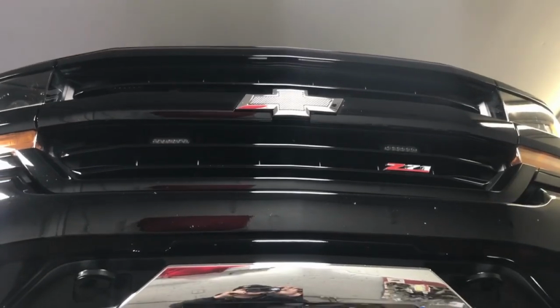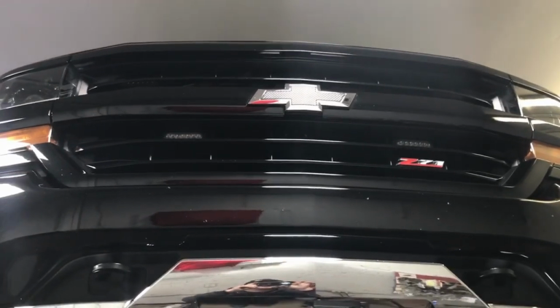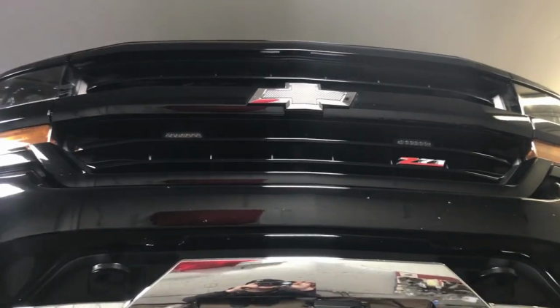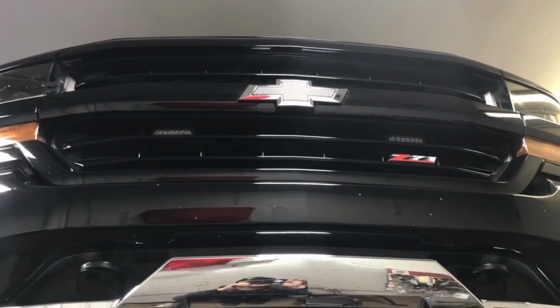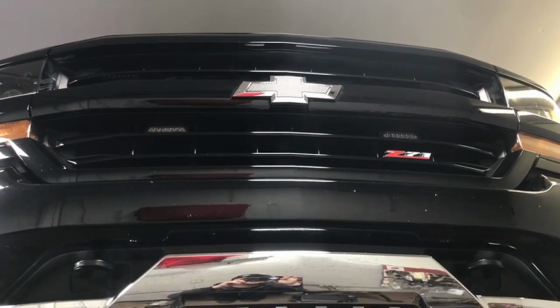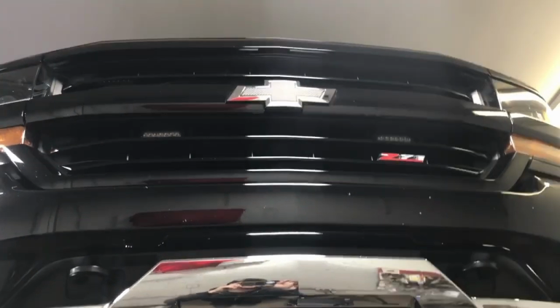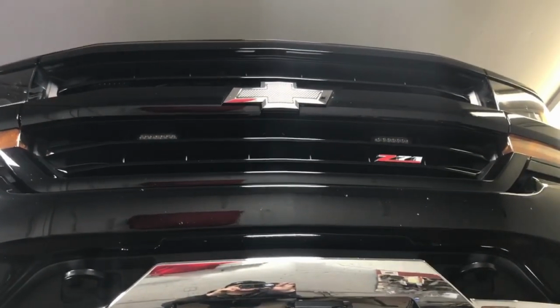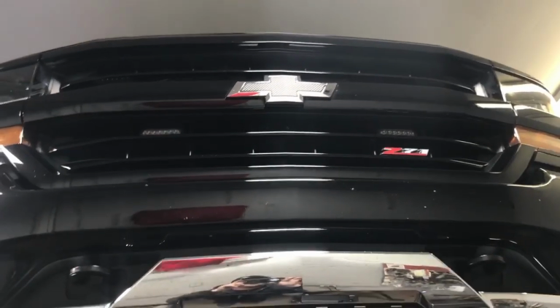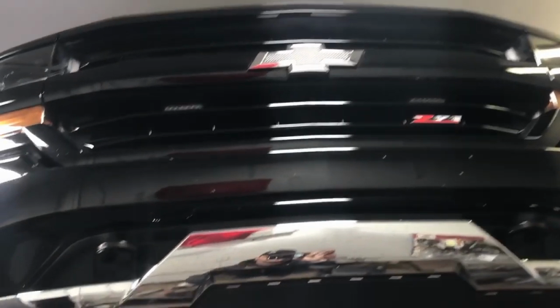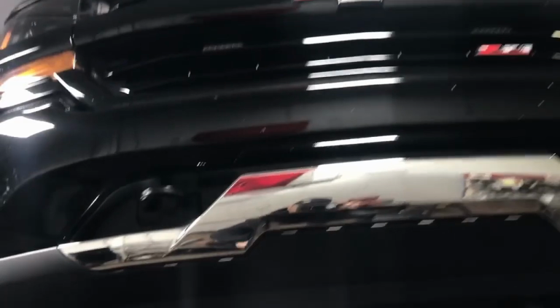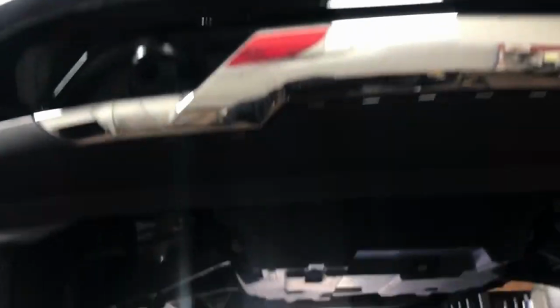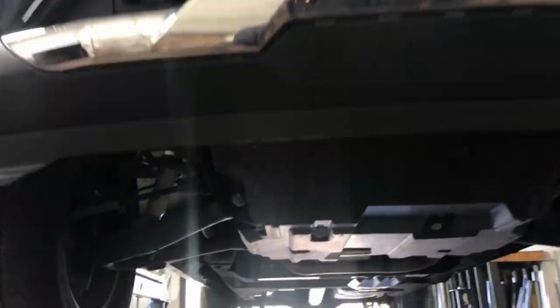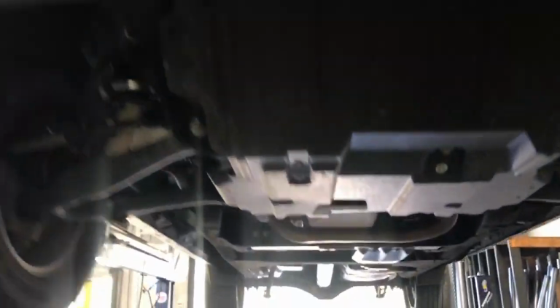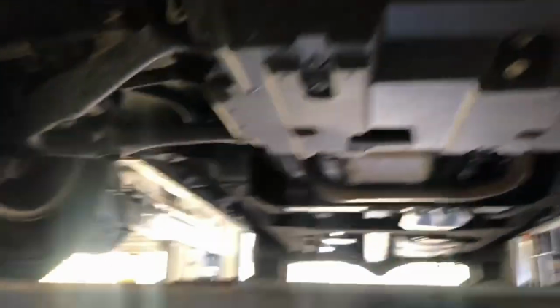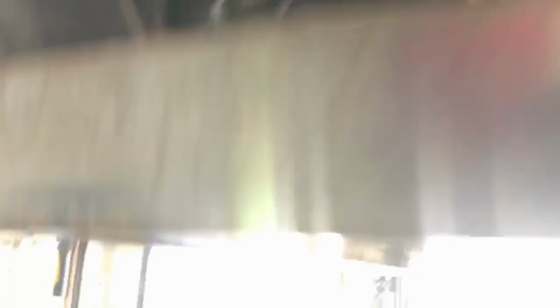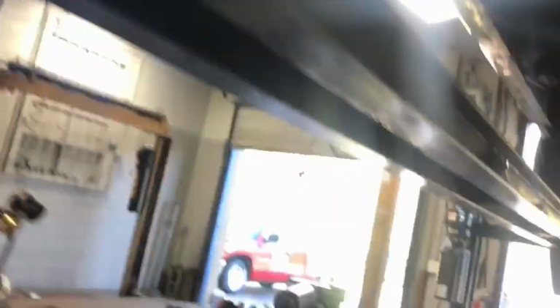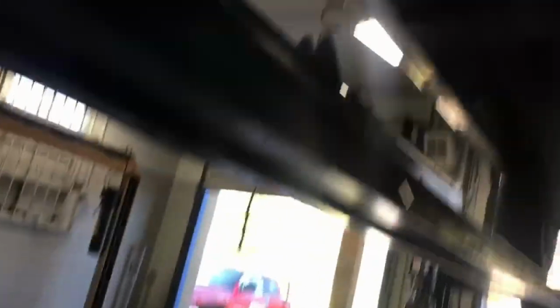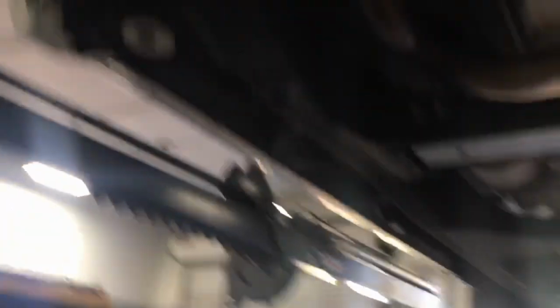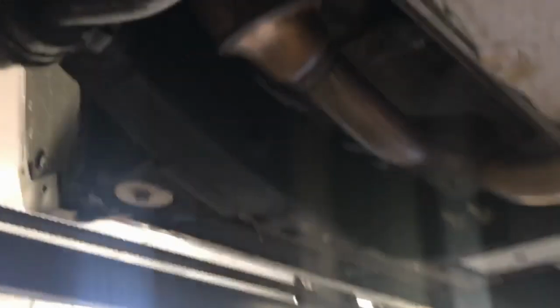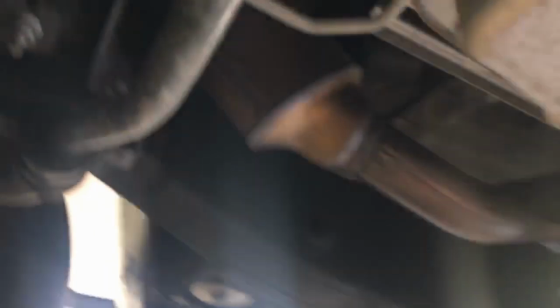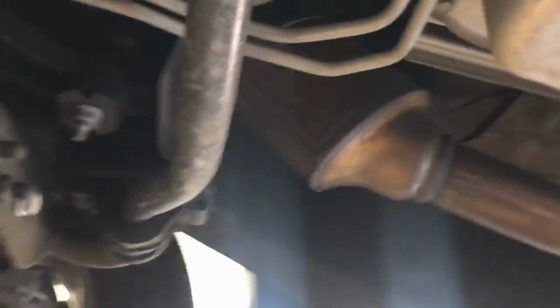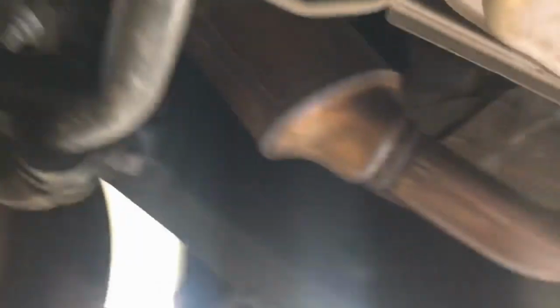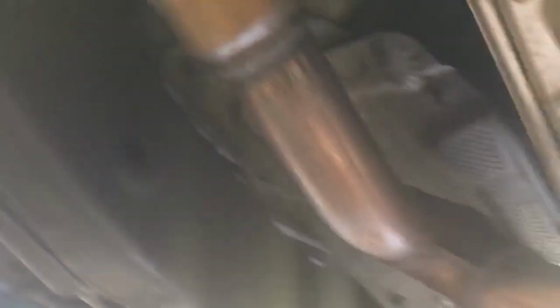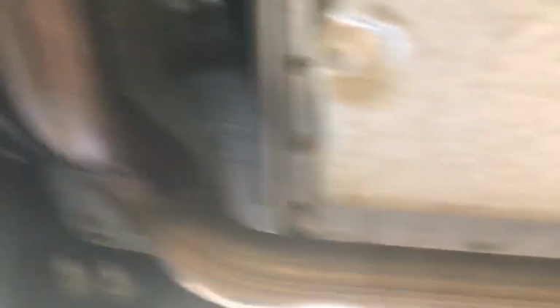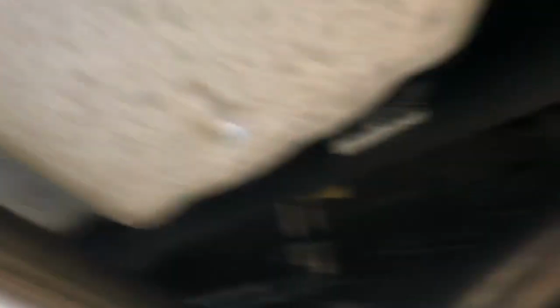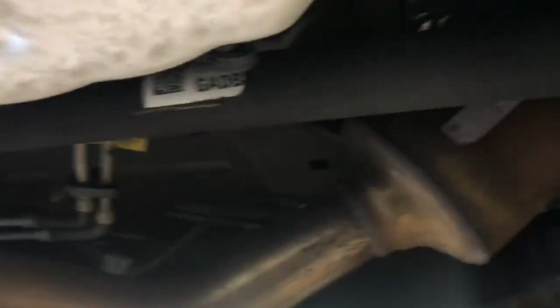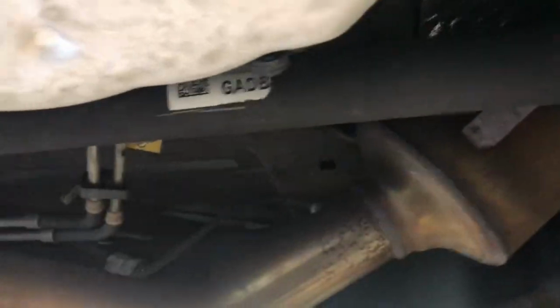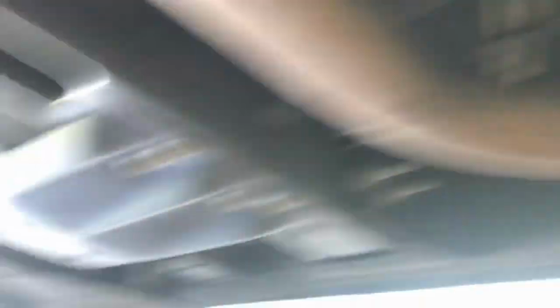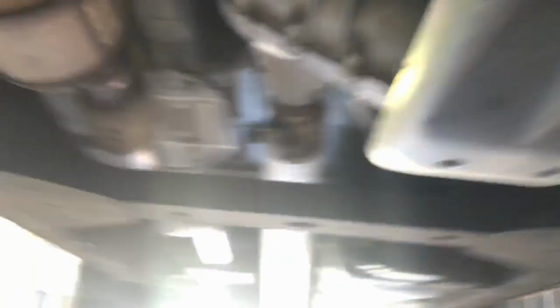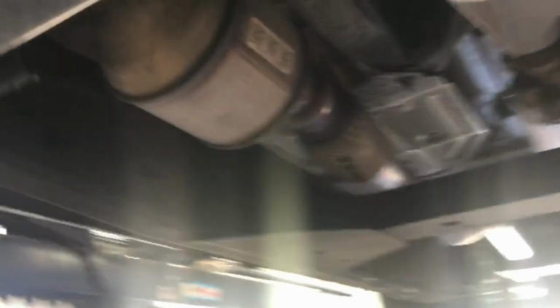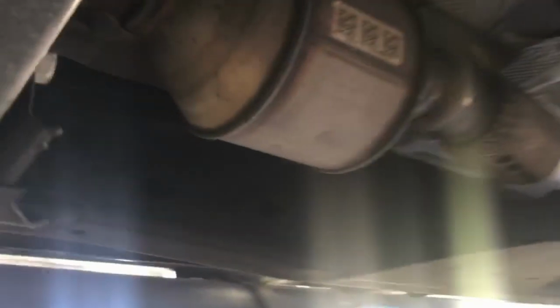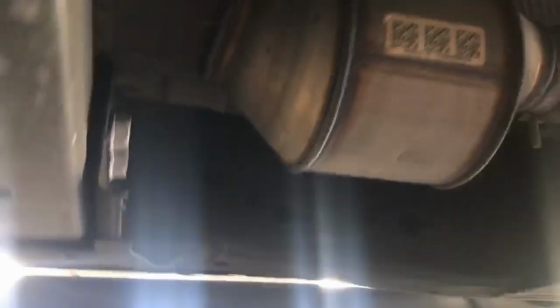2018 Chevy Silverado Z71. Still got all the factory catalytic converters — all three — and a factory third cat.